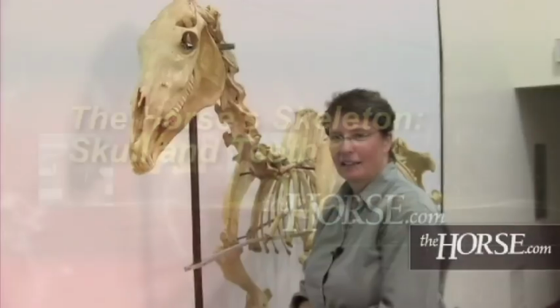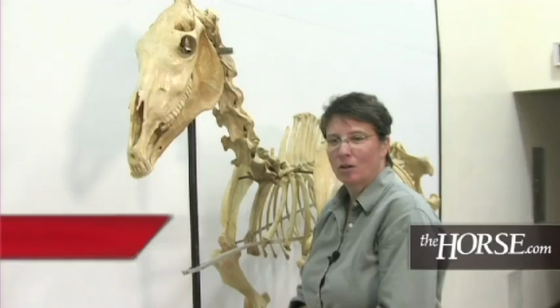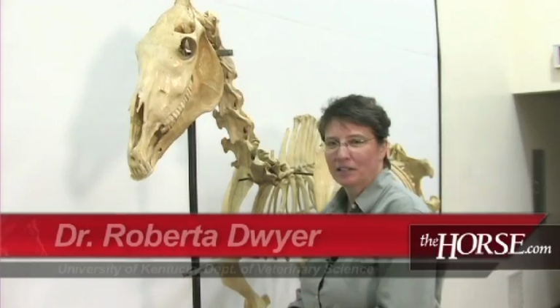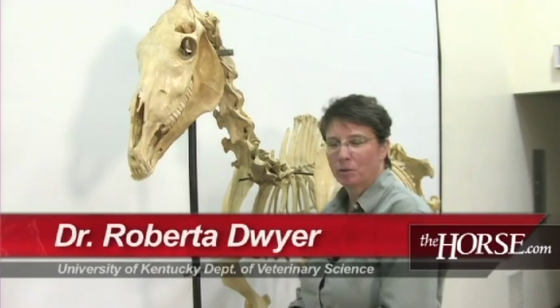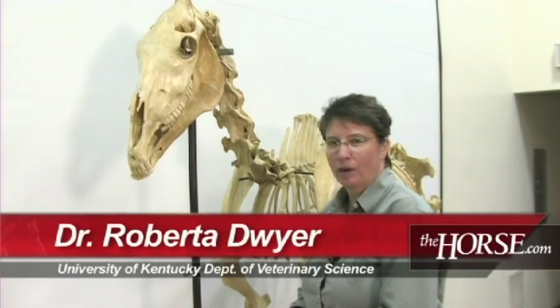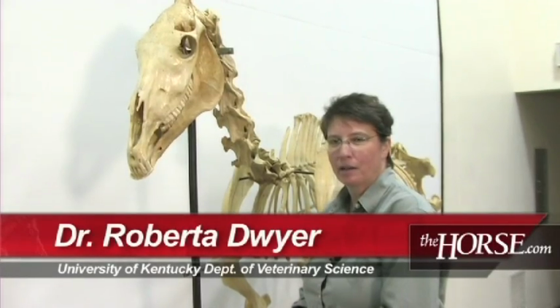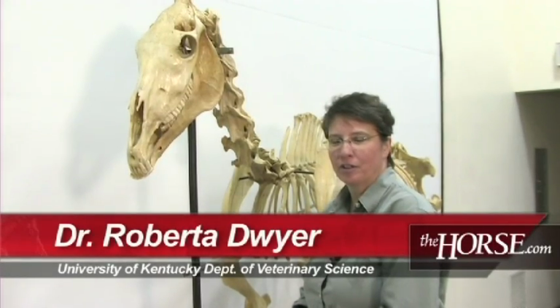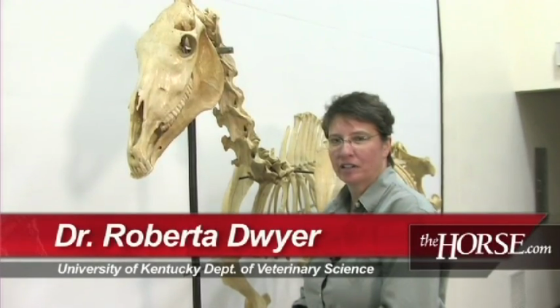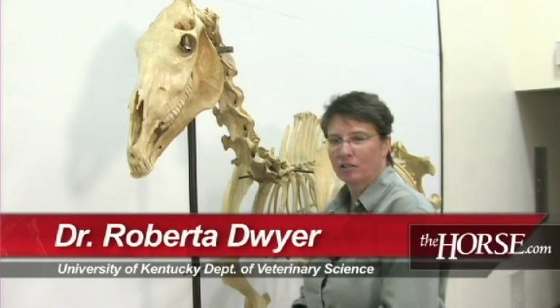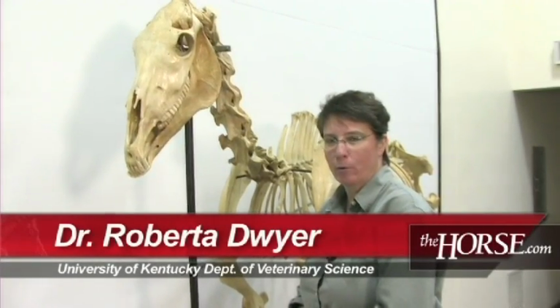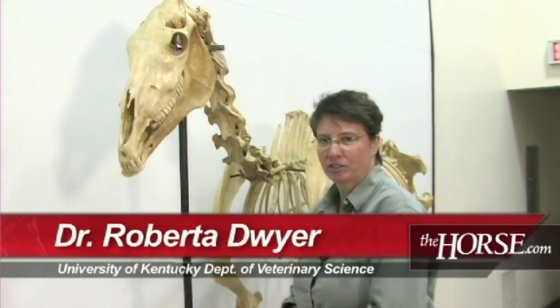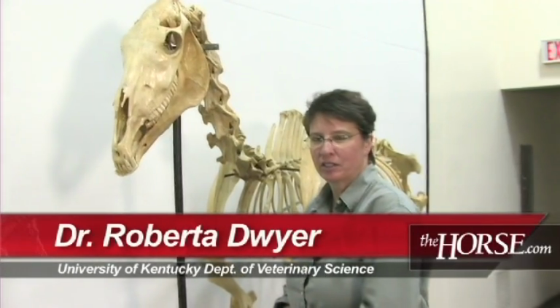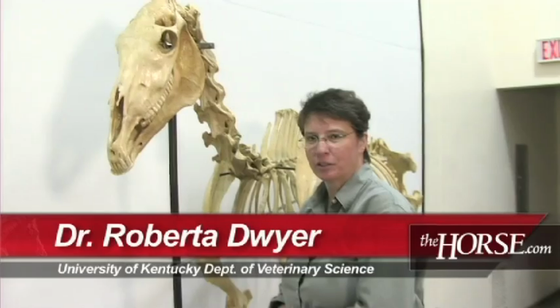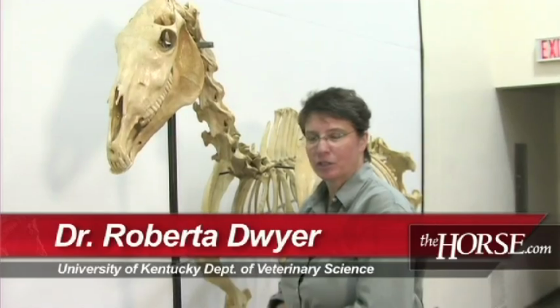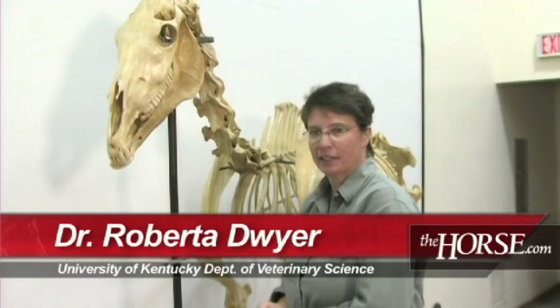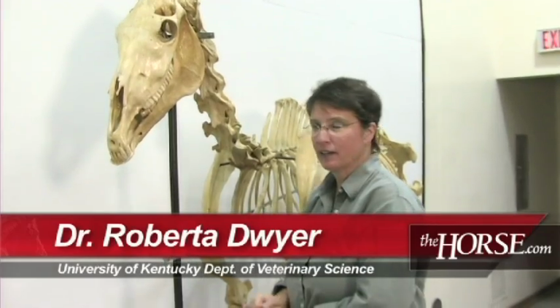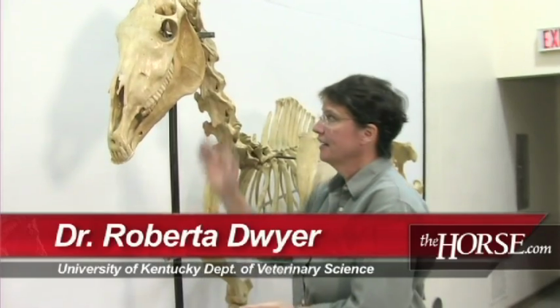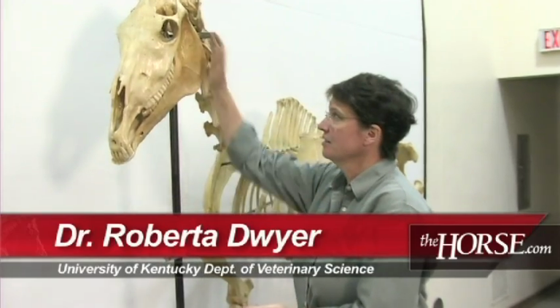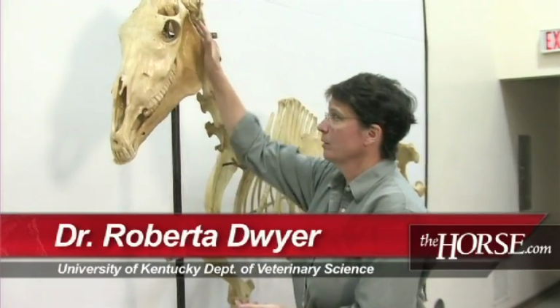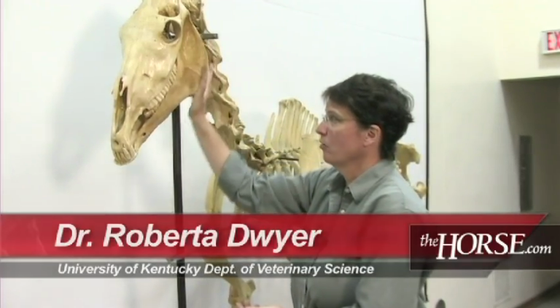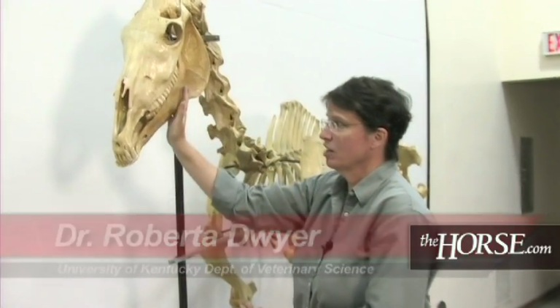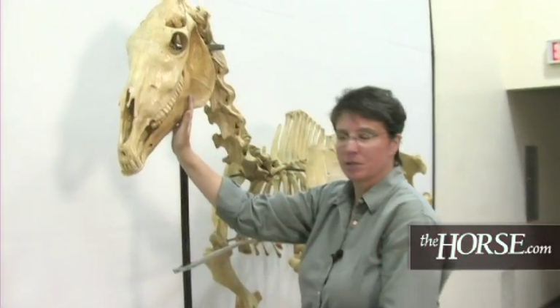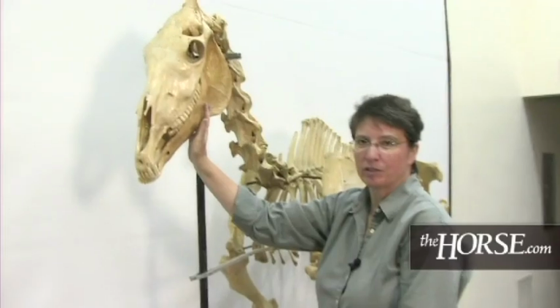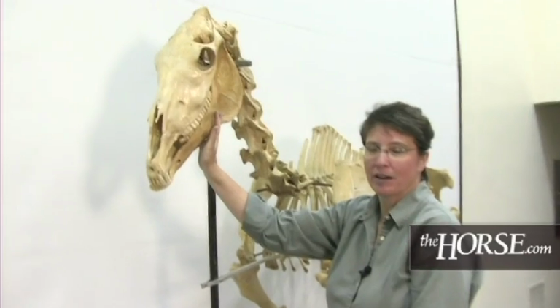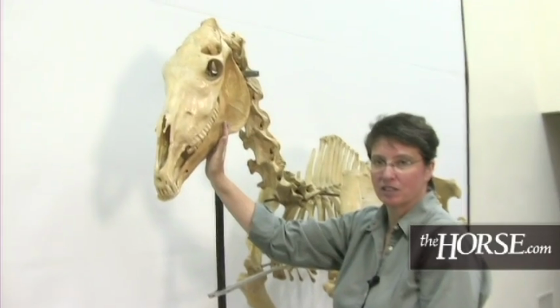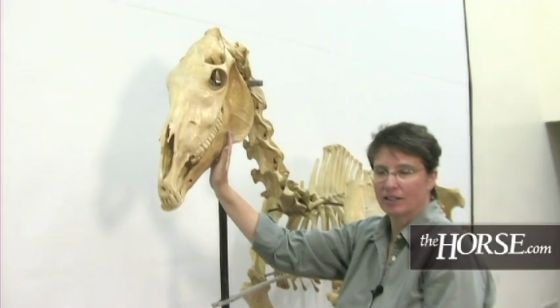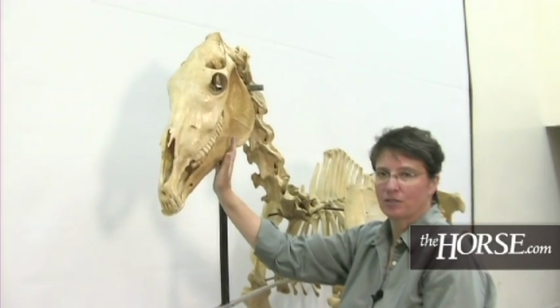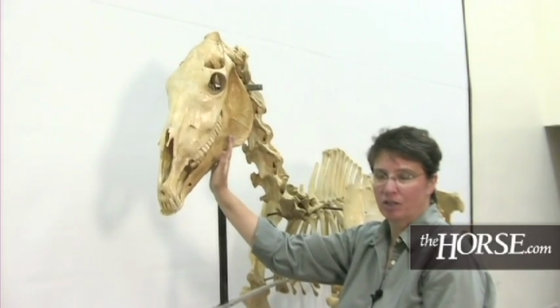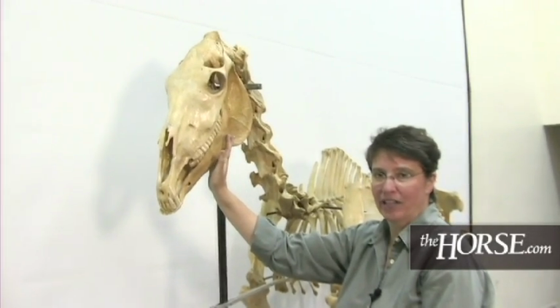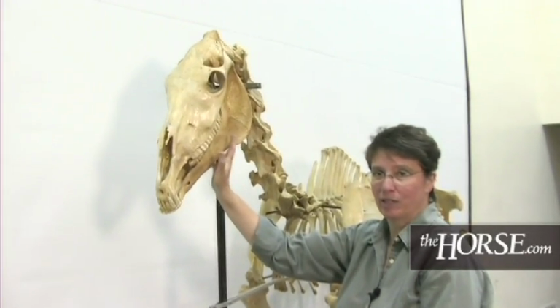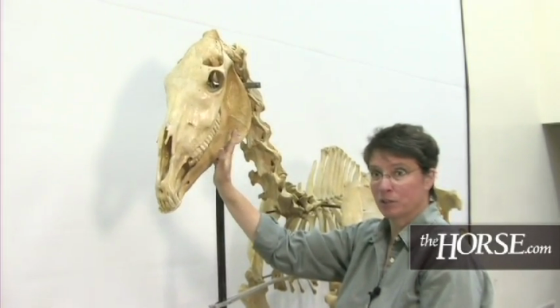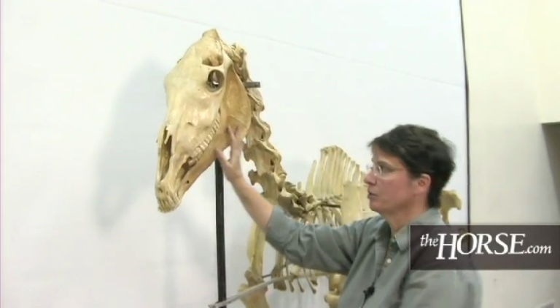Hello, I'm Dr. Roberta Dewyer. I'm a veterinarian at the Gluck Equine Research Center at the University of Kentucky. In this segment, we're going to talk specifically about the skull and some of its general anatomy and points of interest.